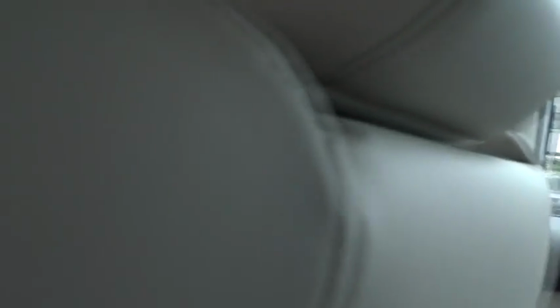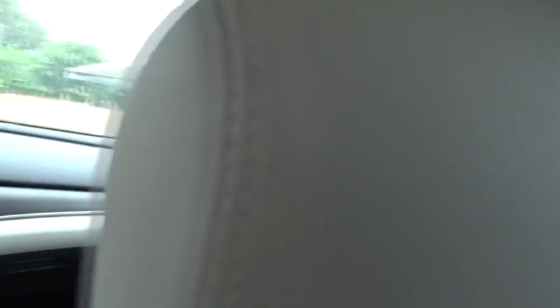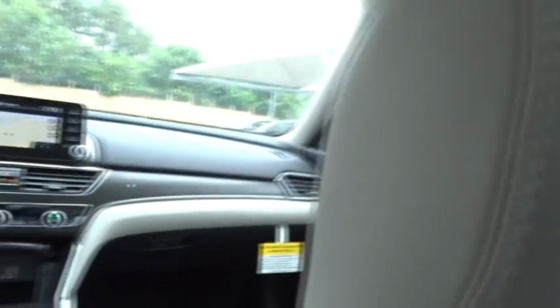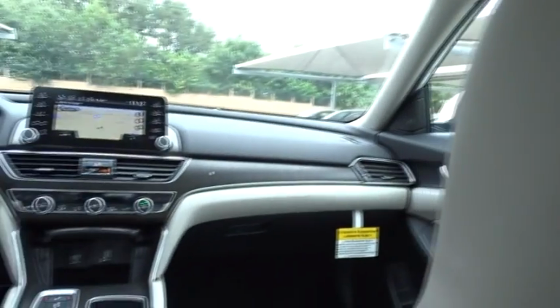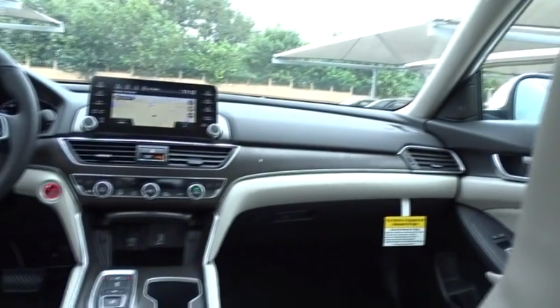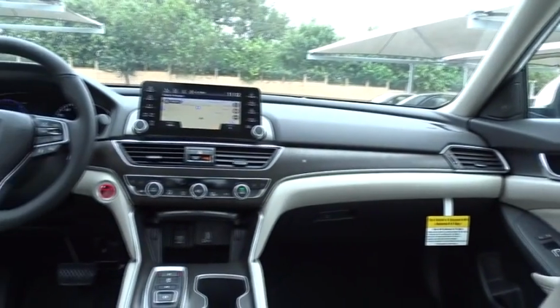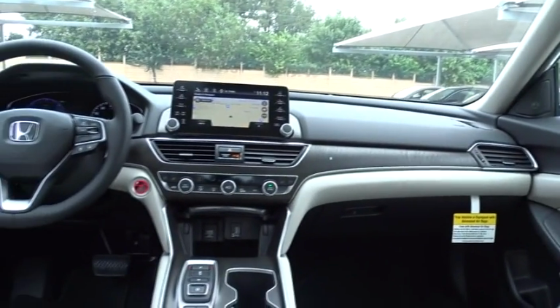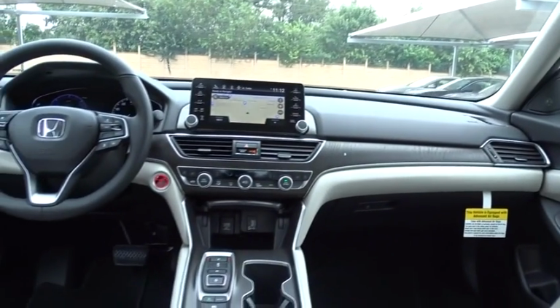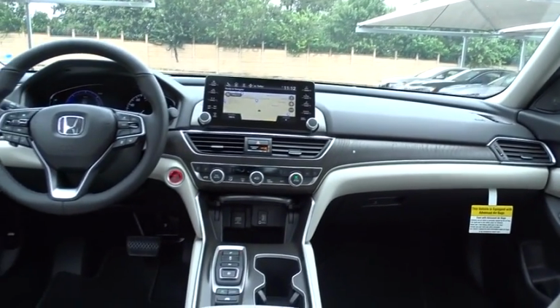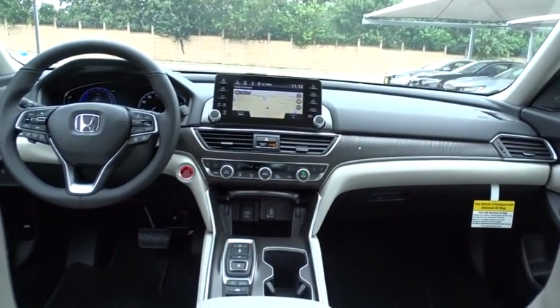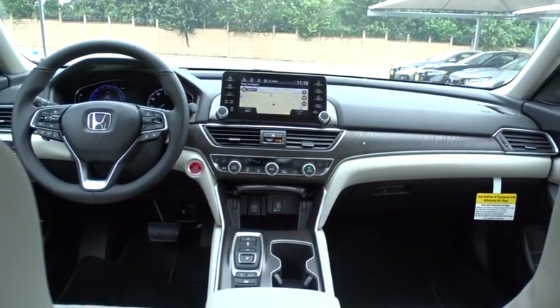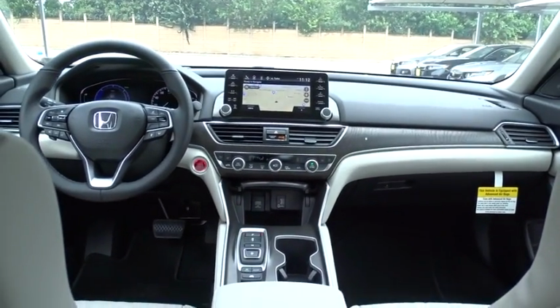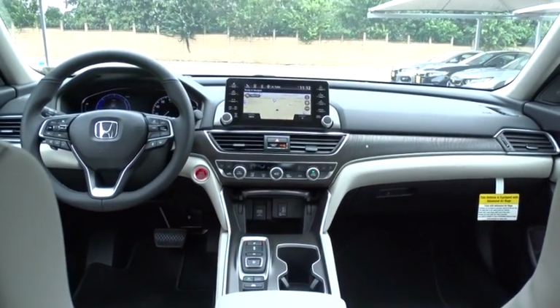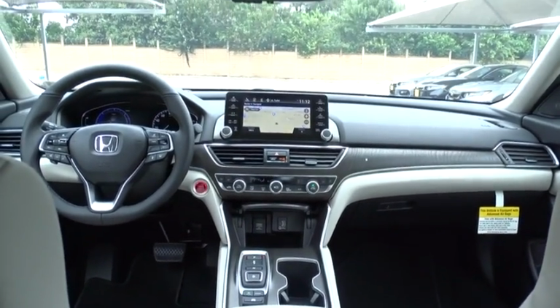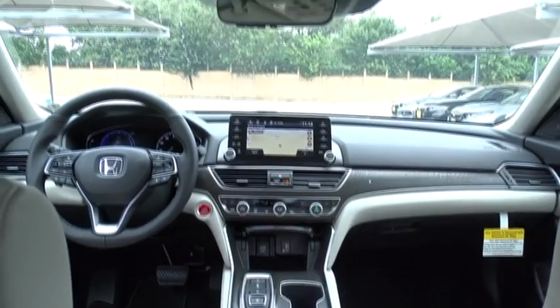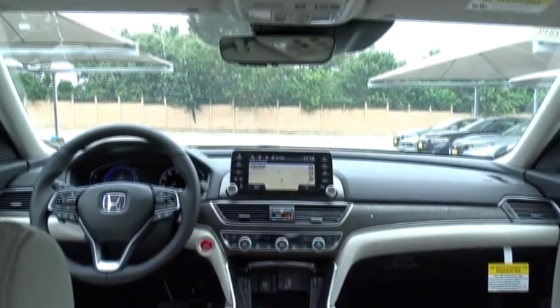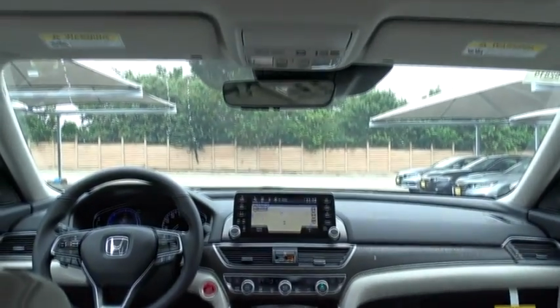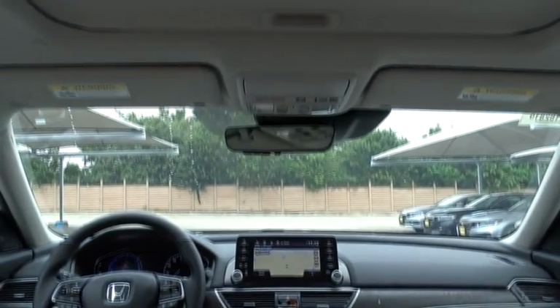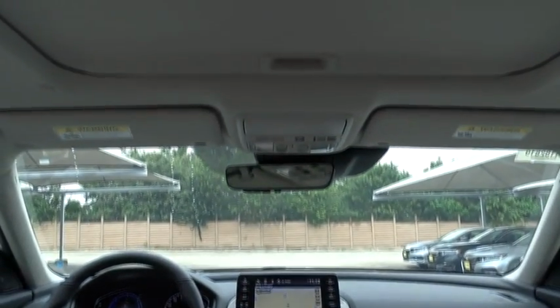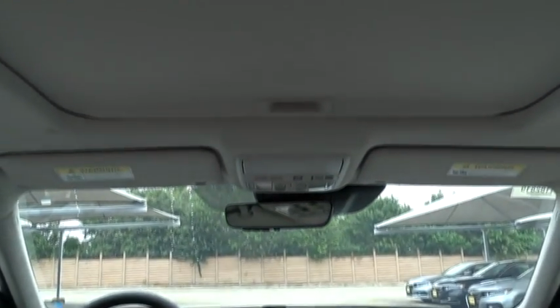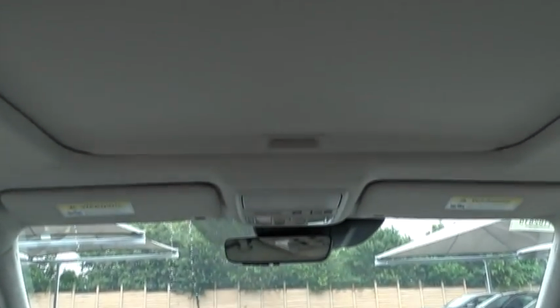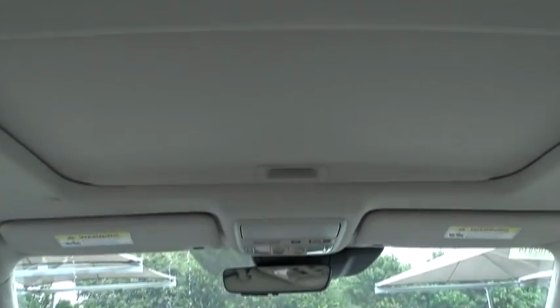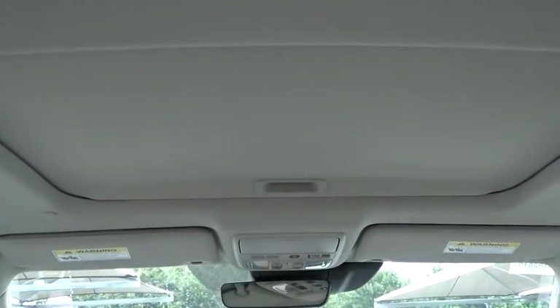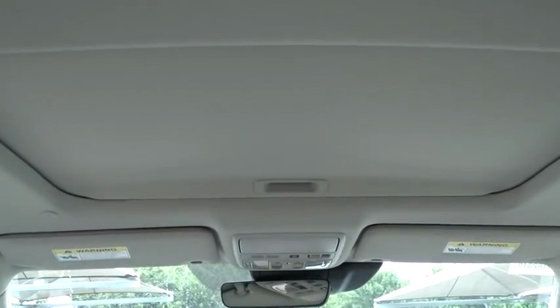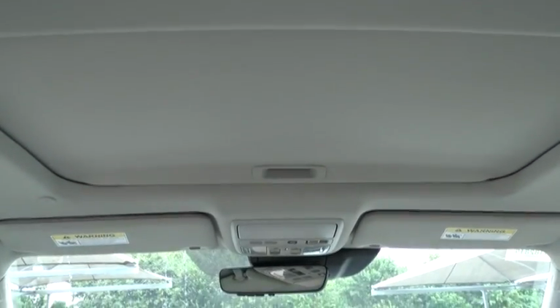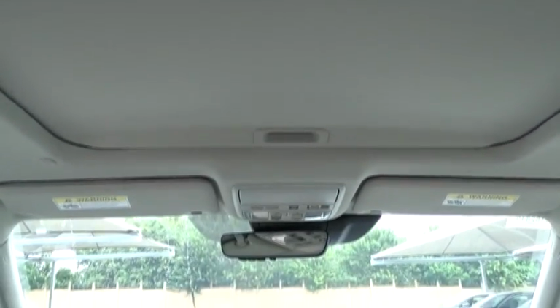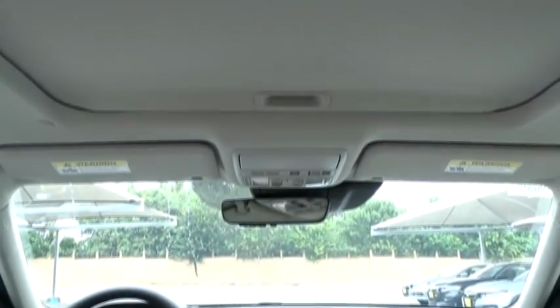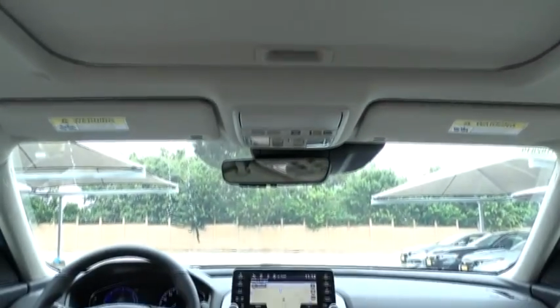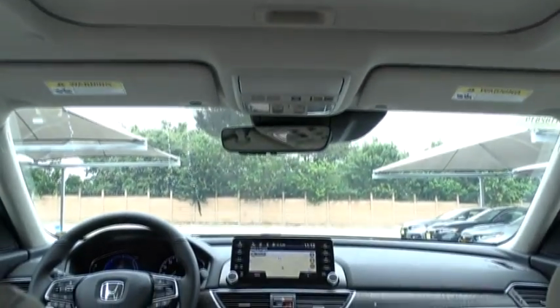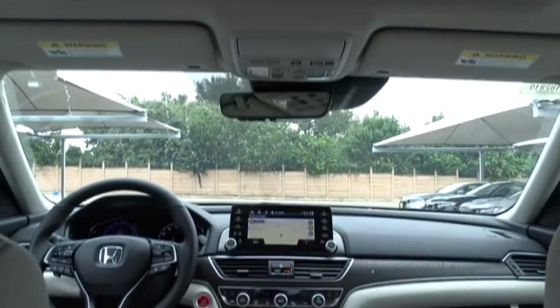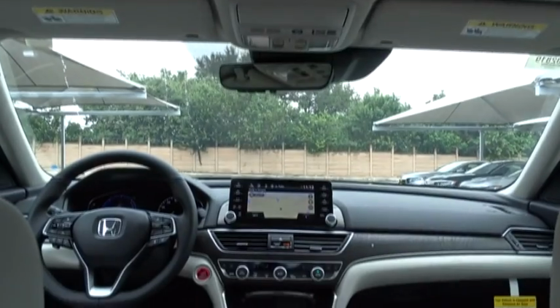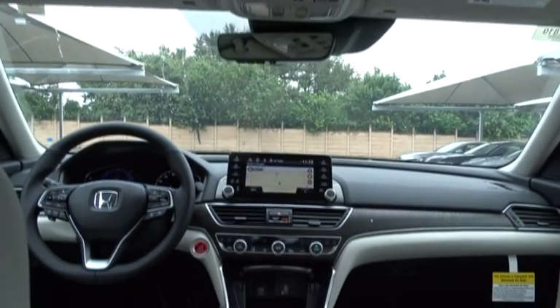Bluetooth, leather-wrapped steering wheel, power steering, adjustable steering wheel, front wheel drive, four-wheel disc brakes, cruise control, keyless start, and auto-dimming rear-view mirror.